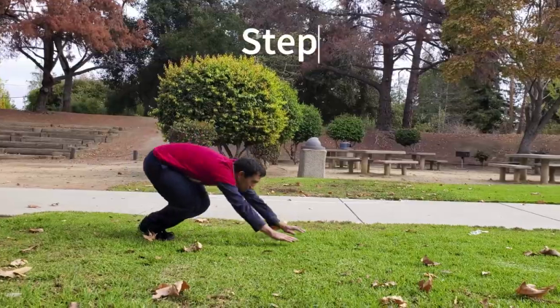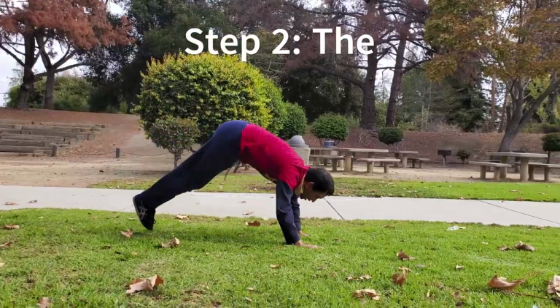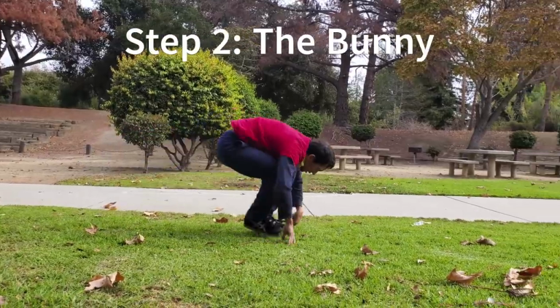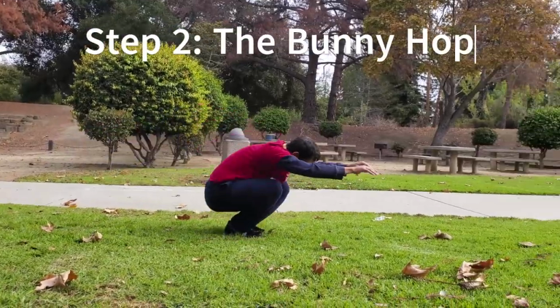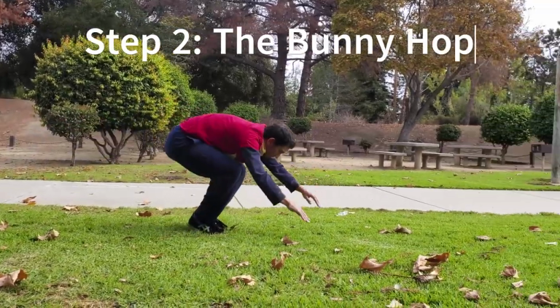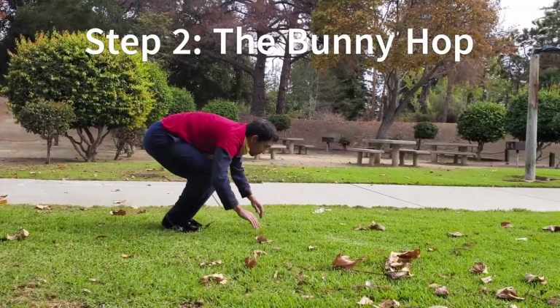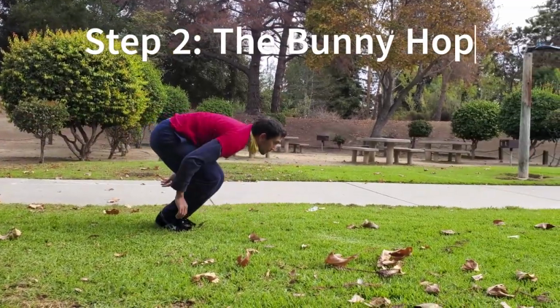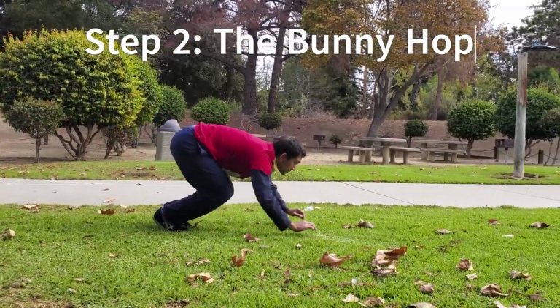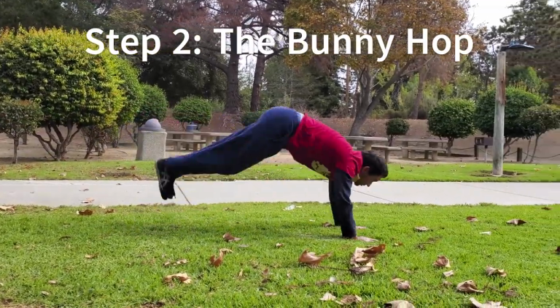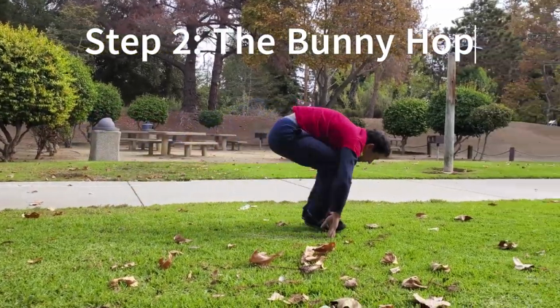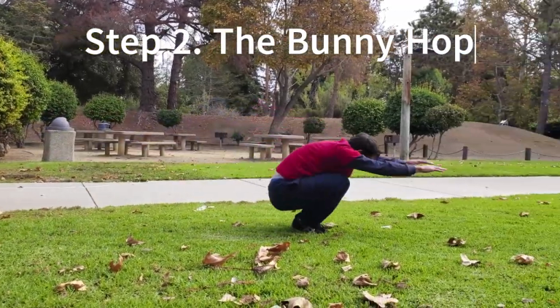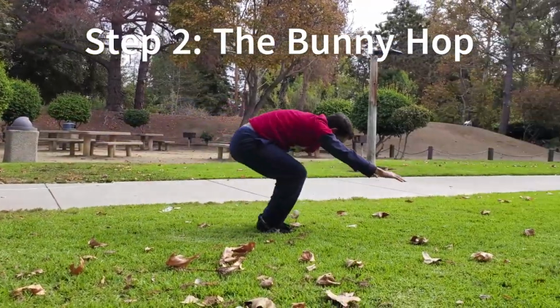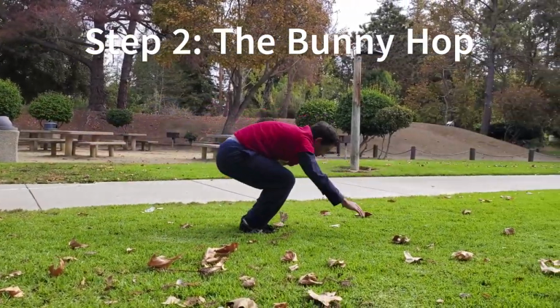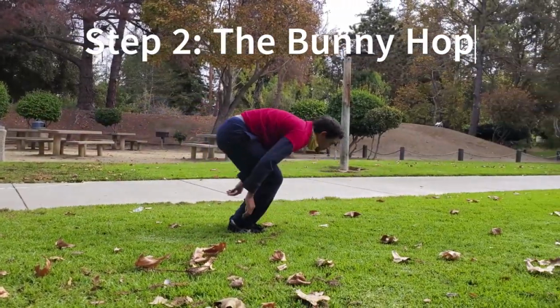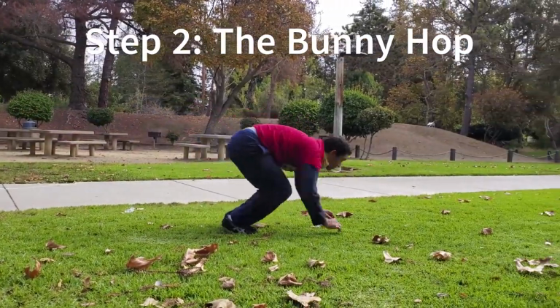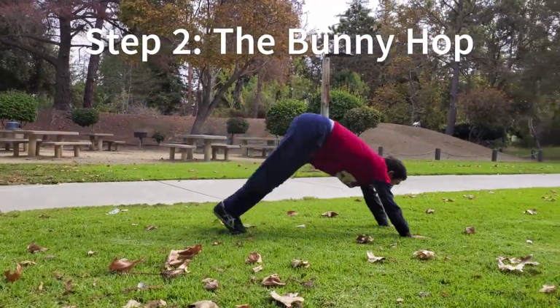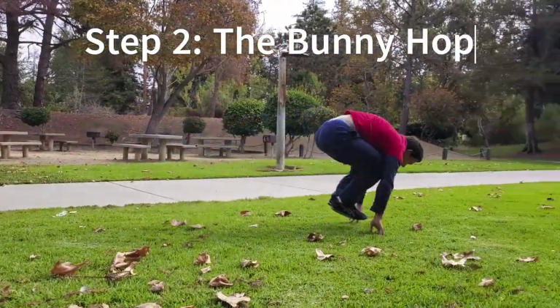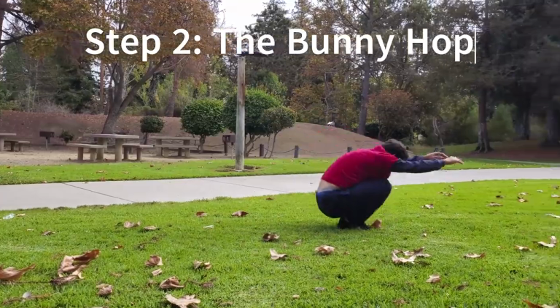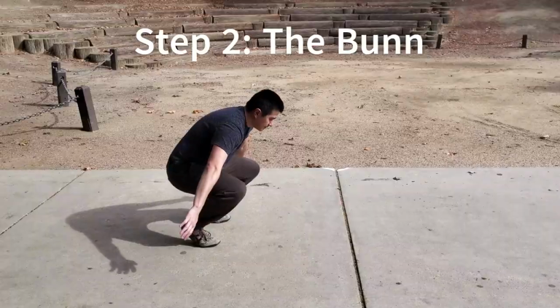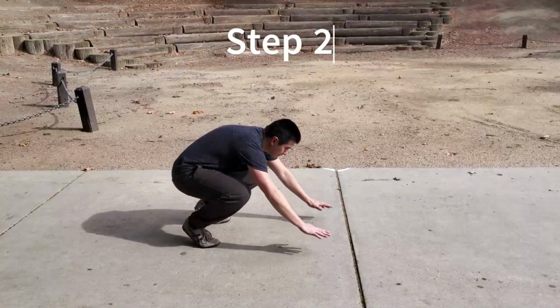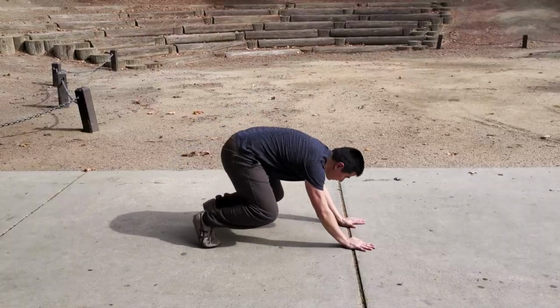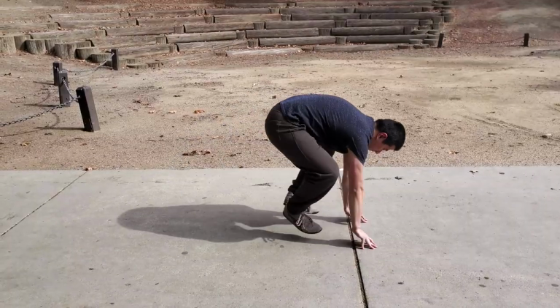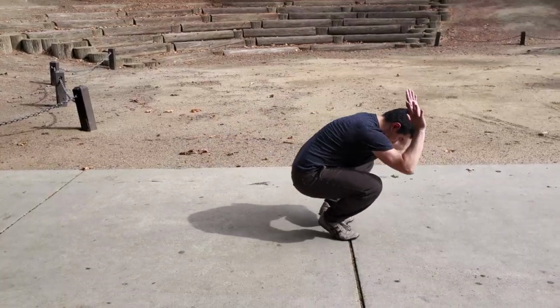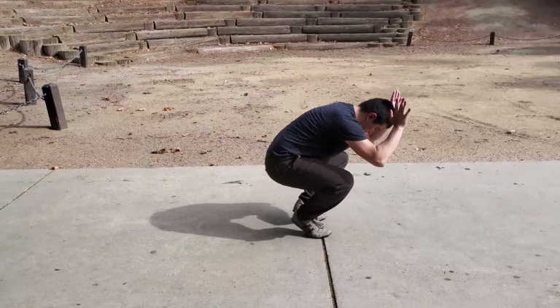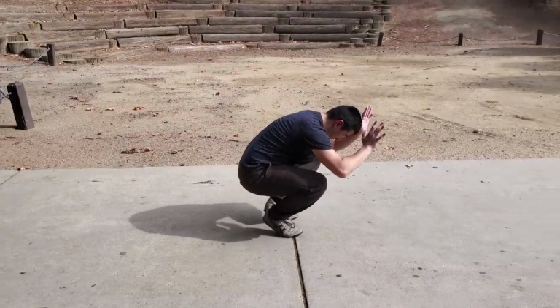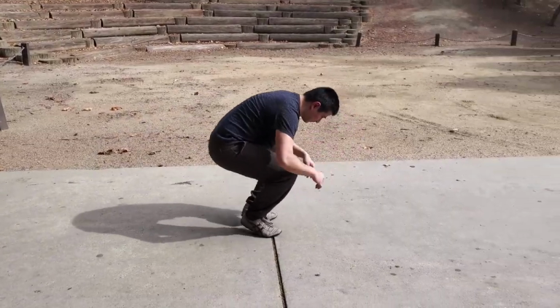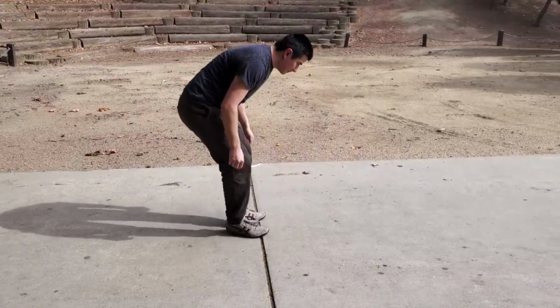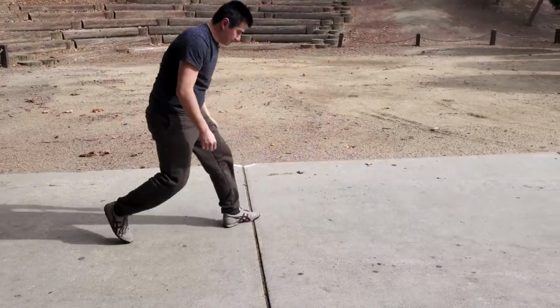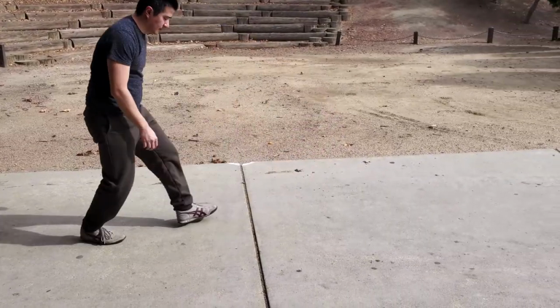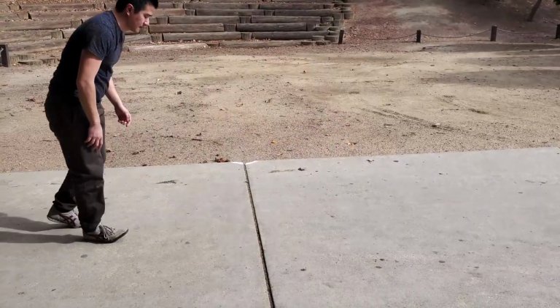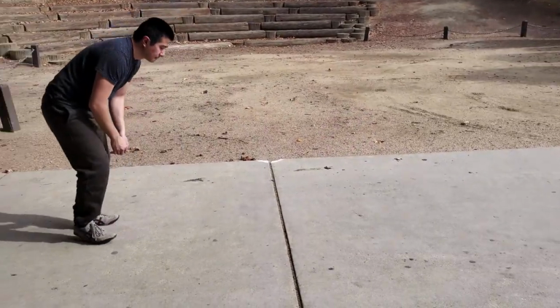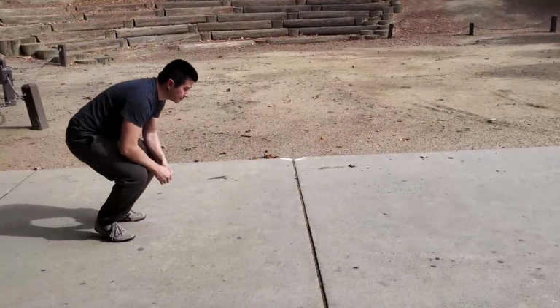Step two is the bunny hop. You want to place your hands out just like the scoot, then hop so your feet land where your hands were. It's important to remember to lift your hands before your feet arrive.